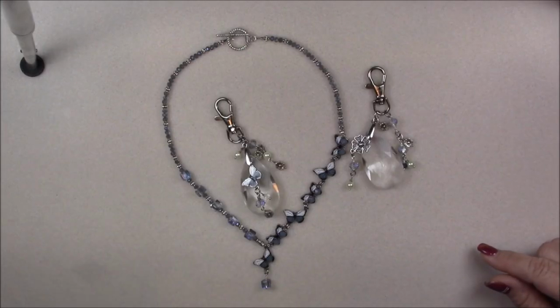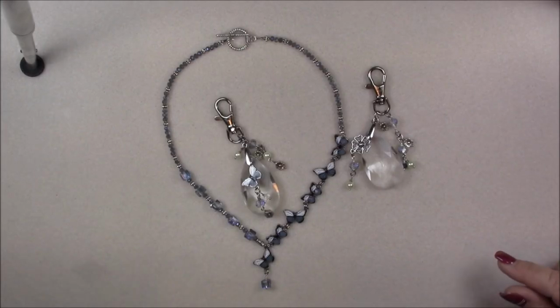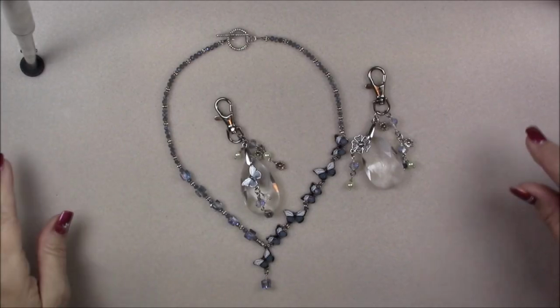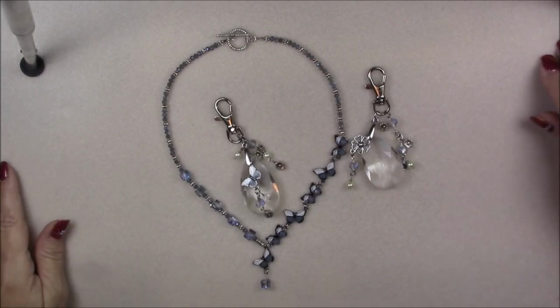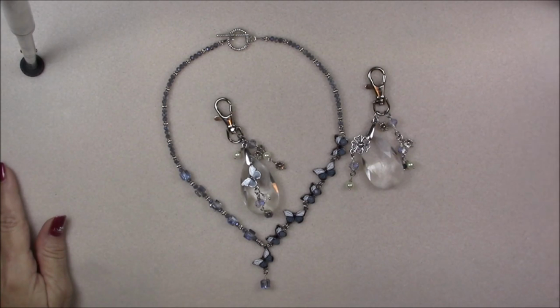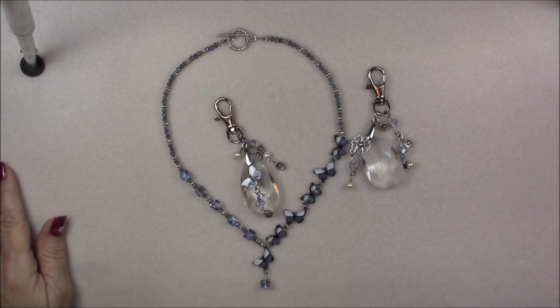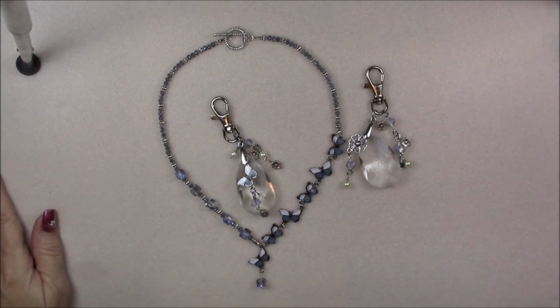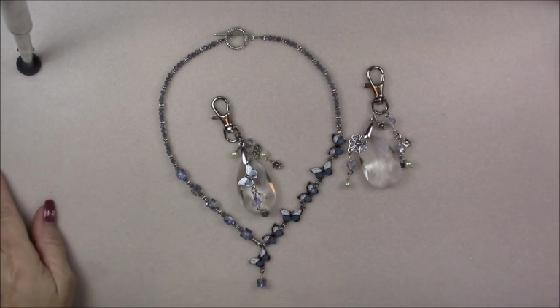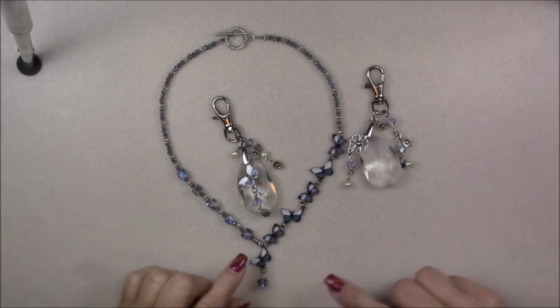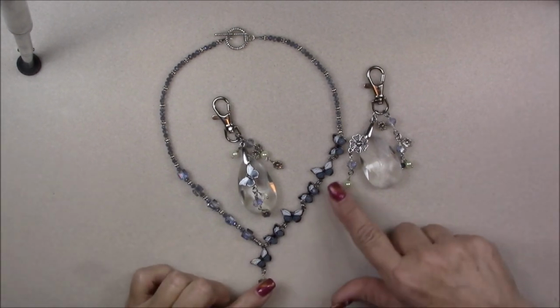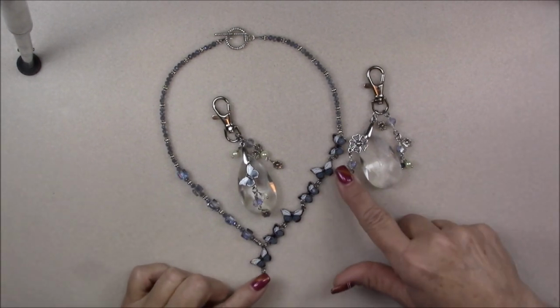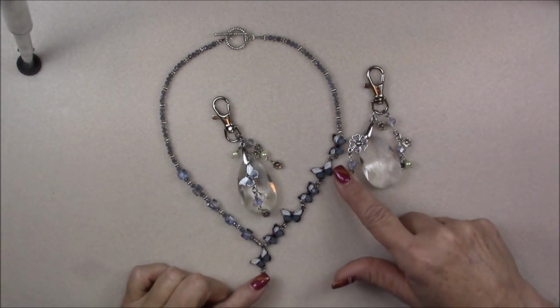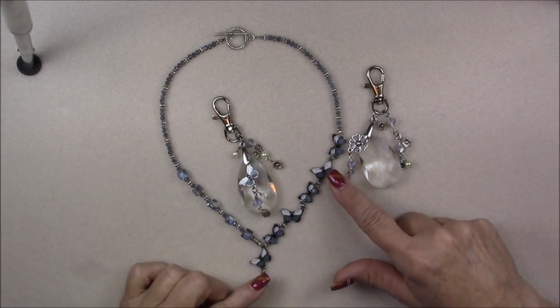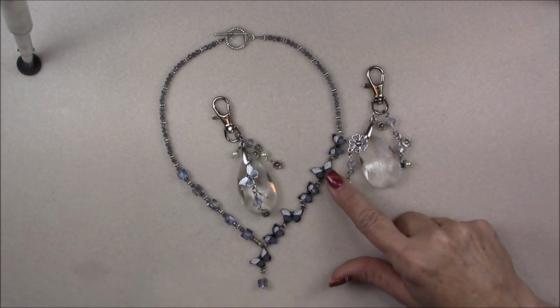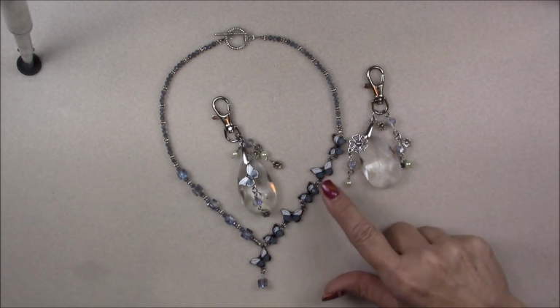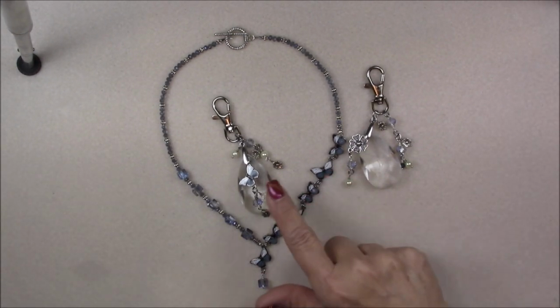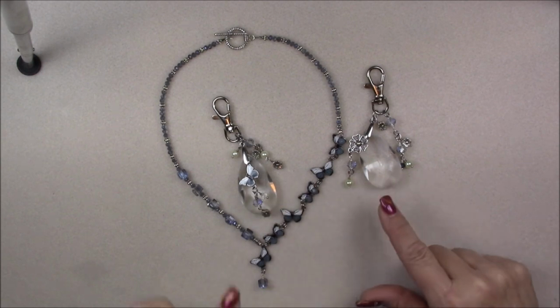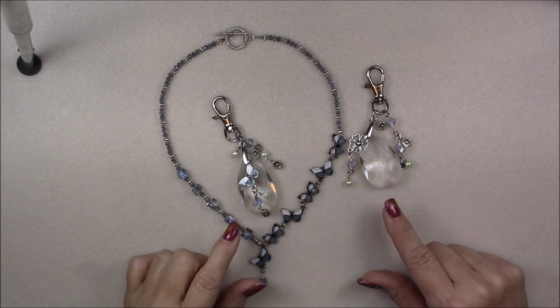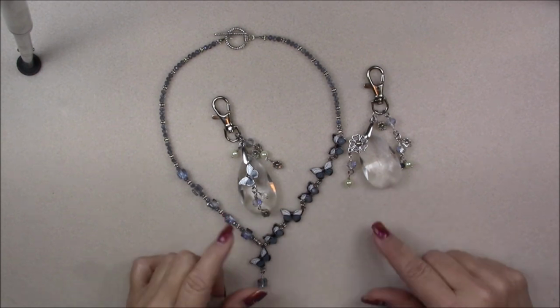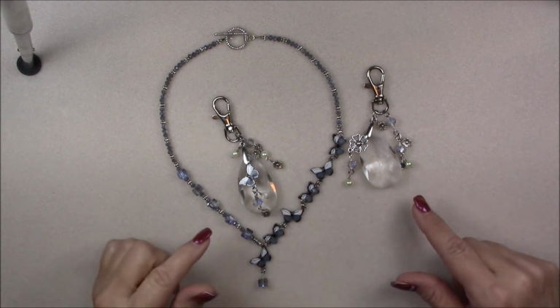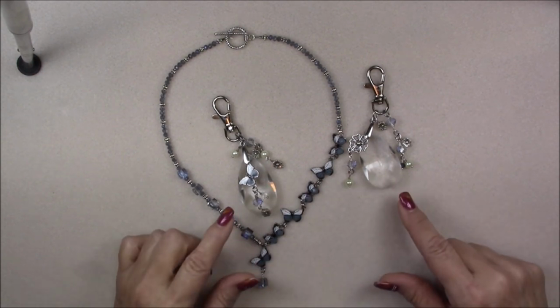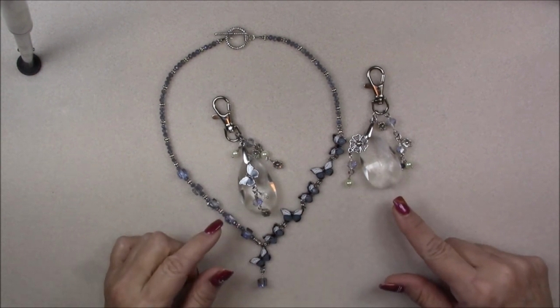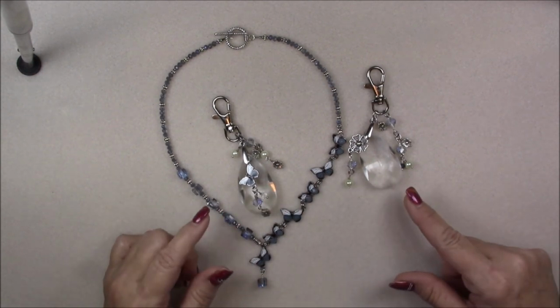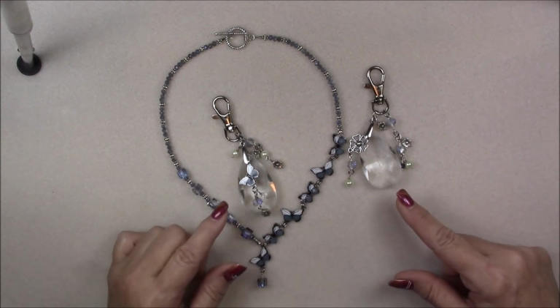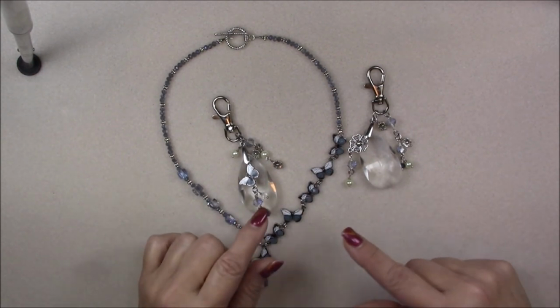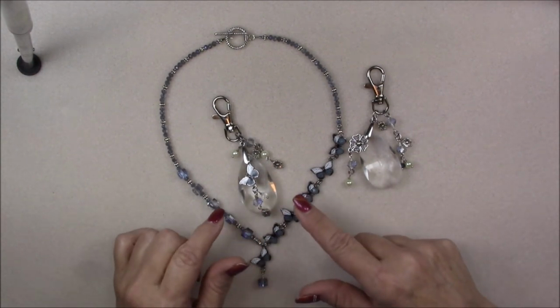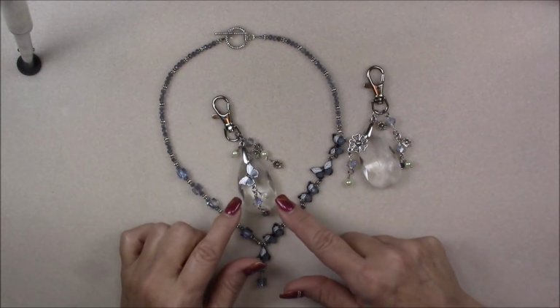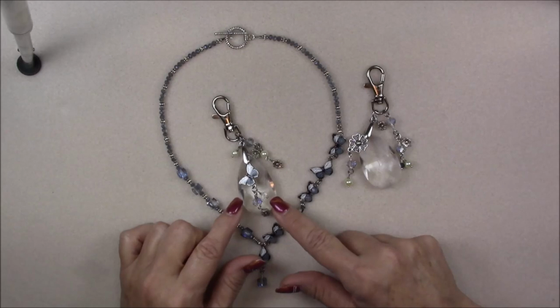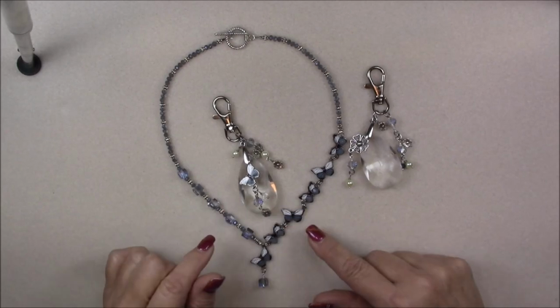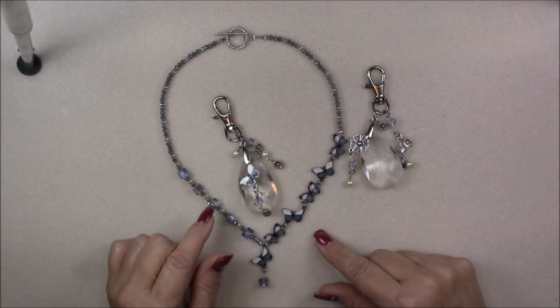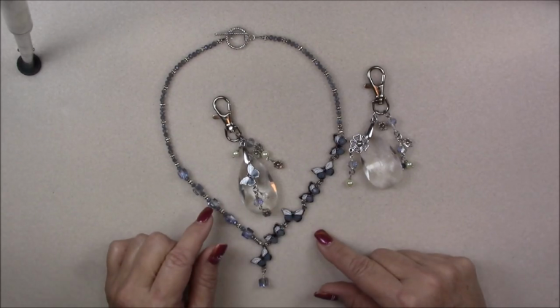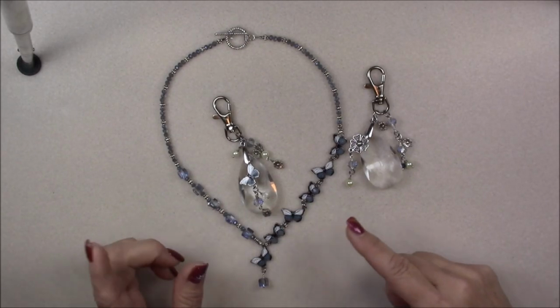Hi everyone, this is Gina. Today I will be showing you how to make this really cute little butterfly component necklace and some purse charms. It's really easy and pretty fast, especially the little charms — they turn out really cute.